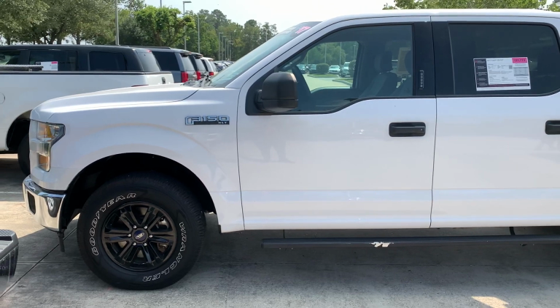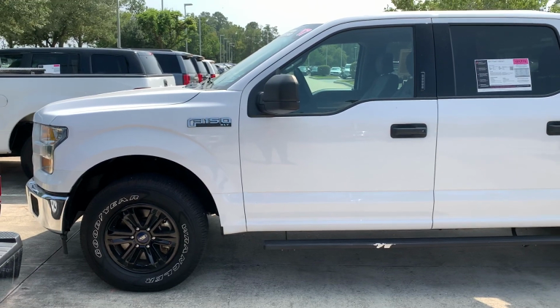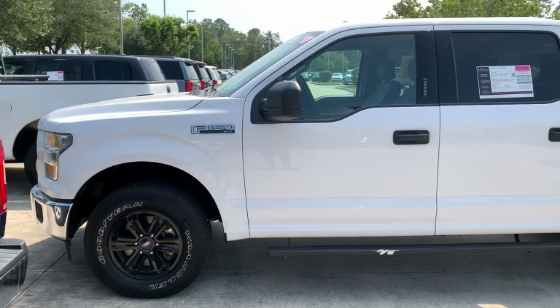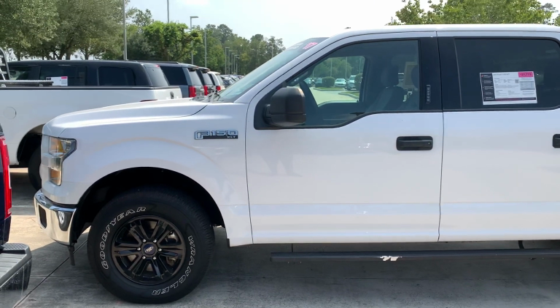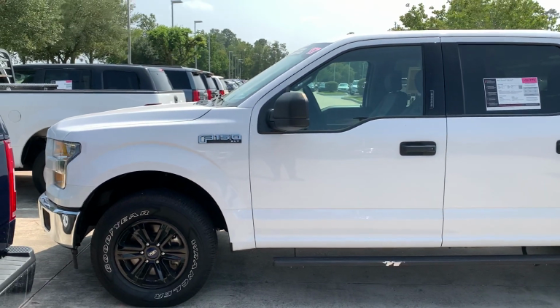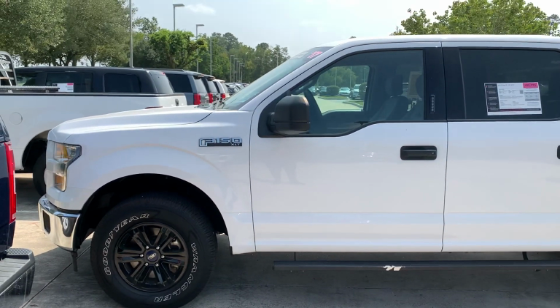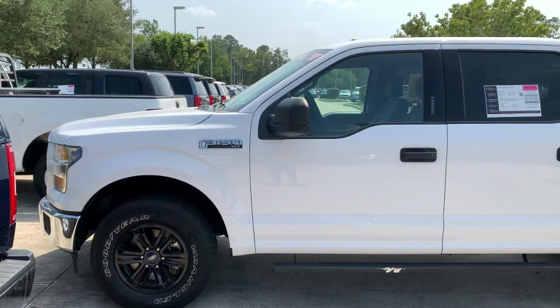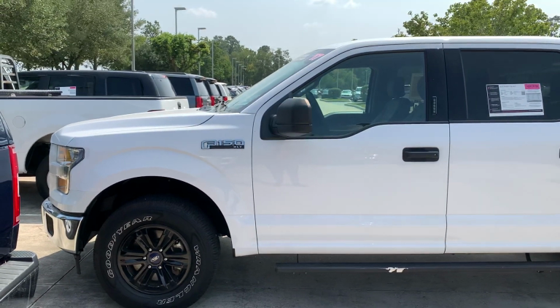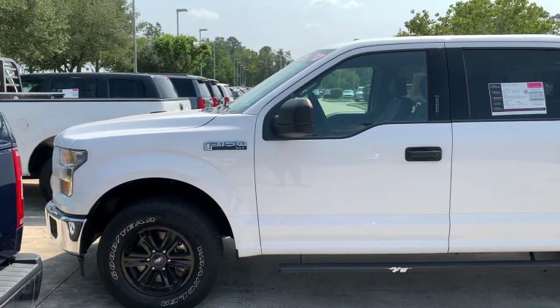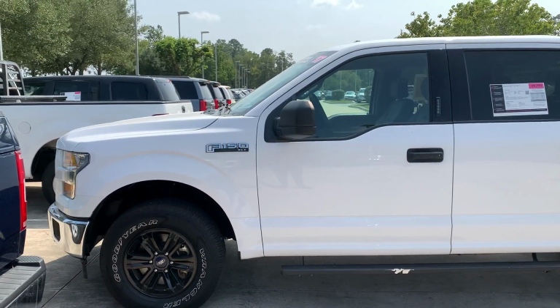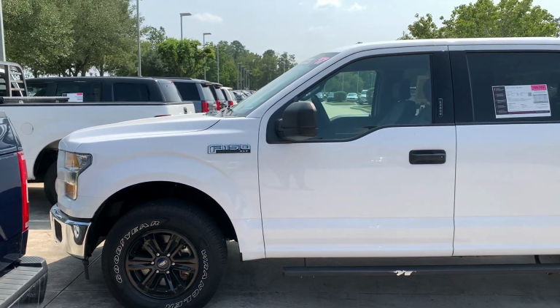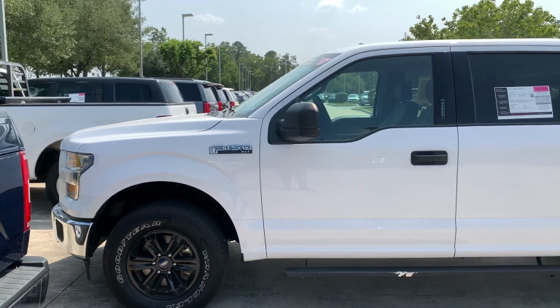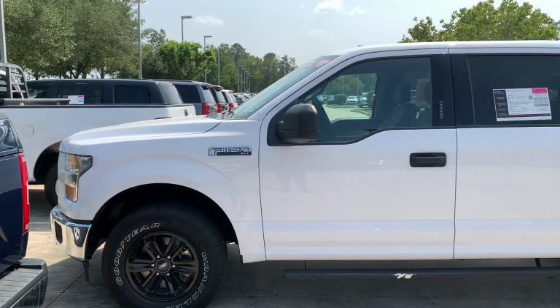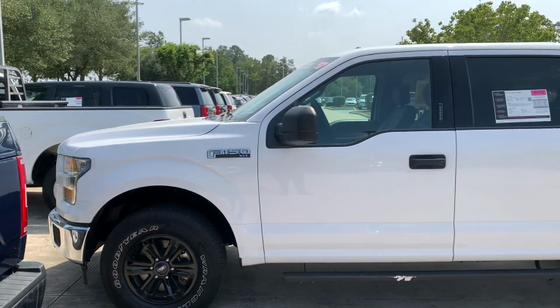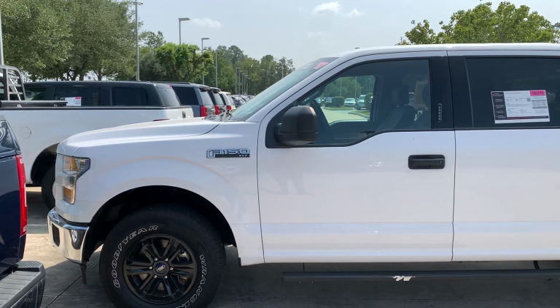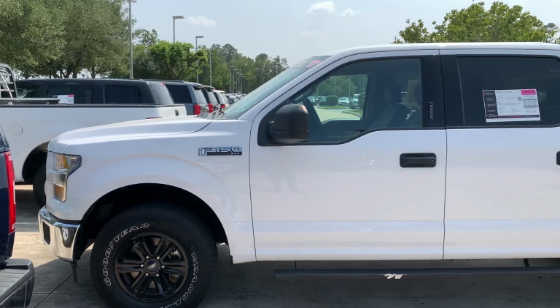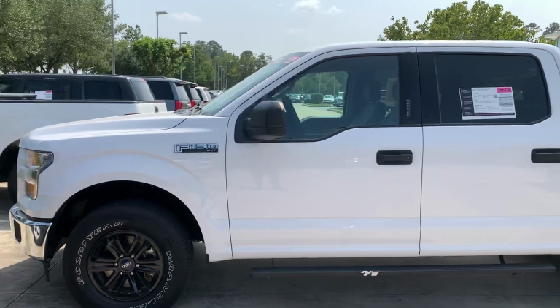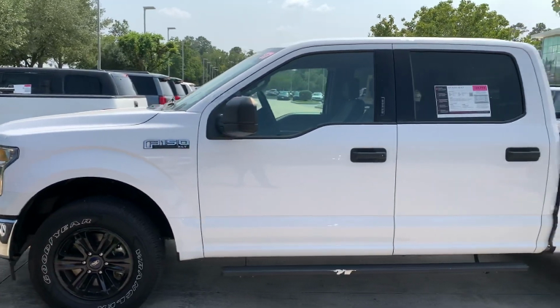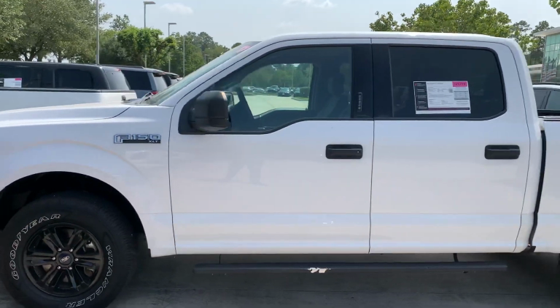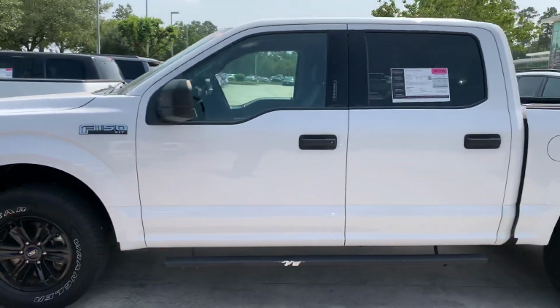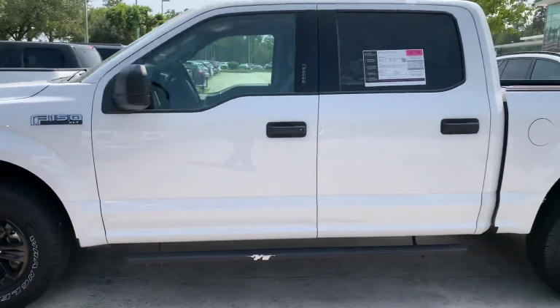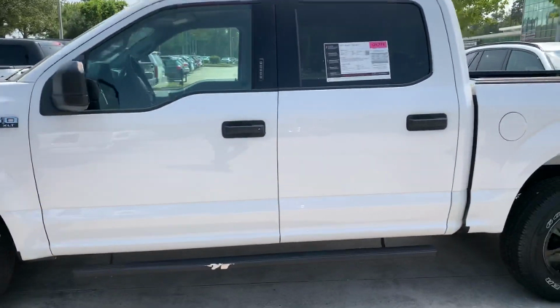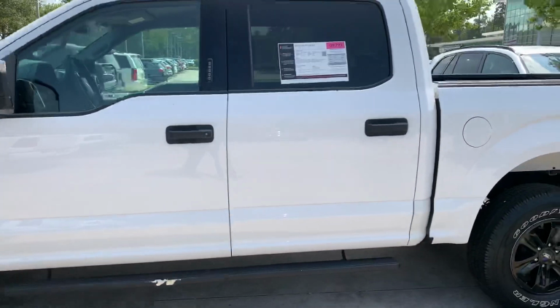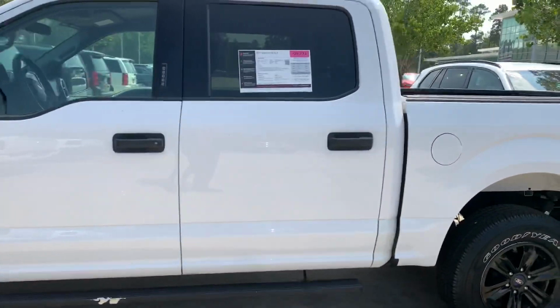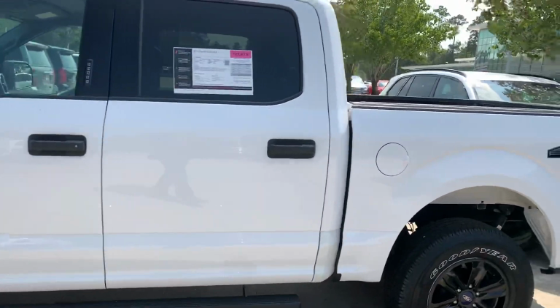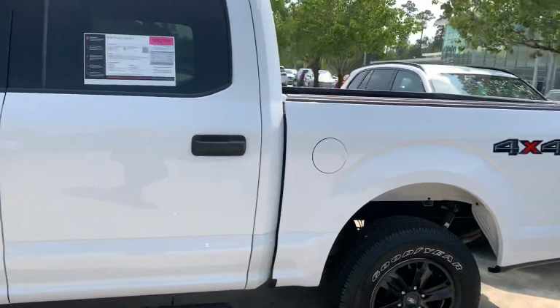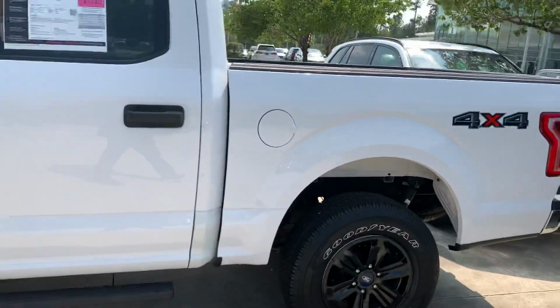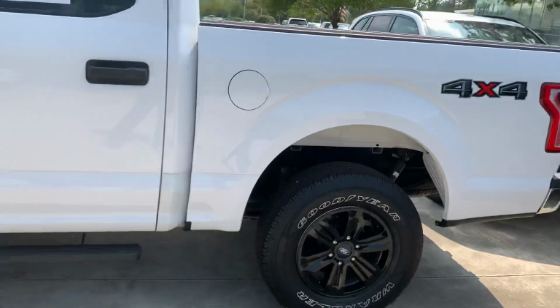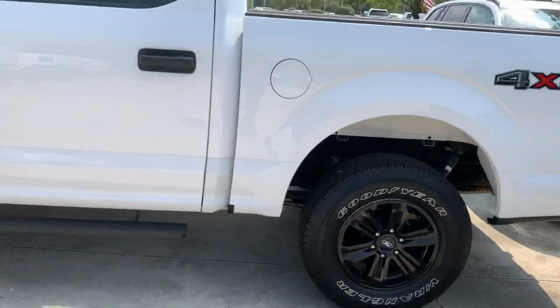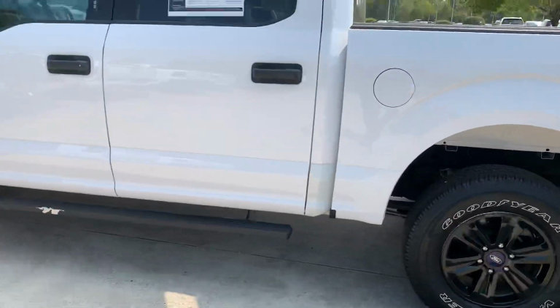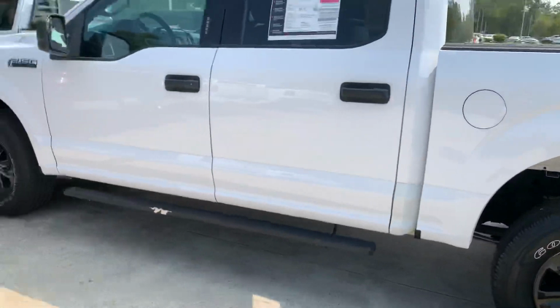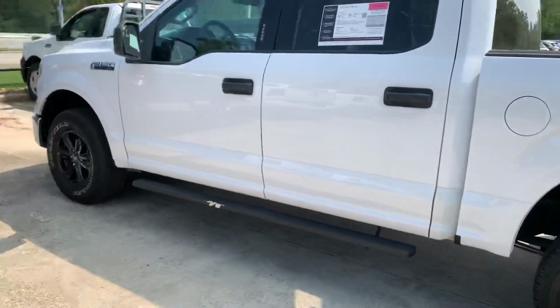Good afternoon. This is the 2017 F-150 XLT for $29,775. It says 60,000 miles on it. It's a 4x4. It's in good condition.